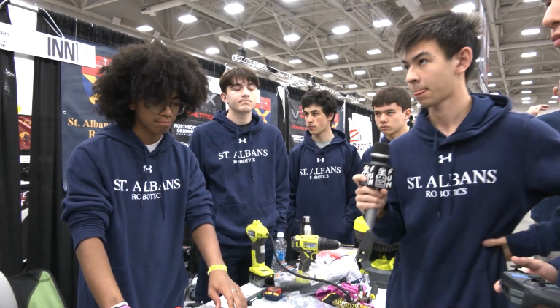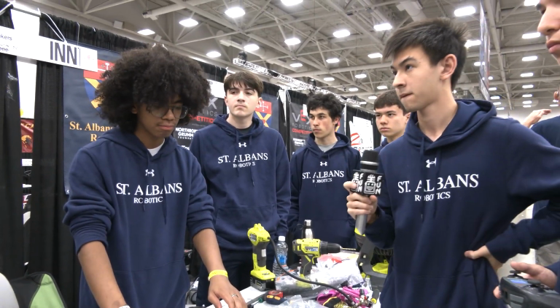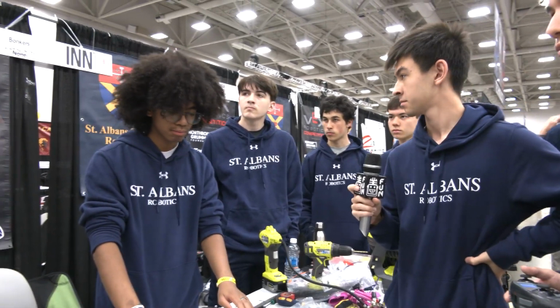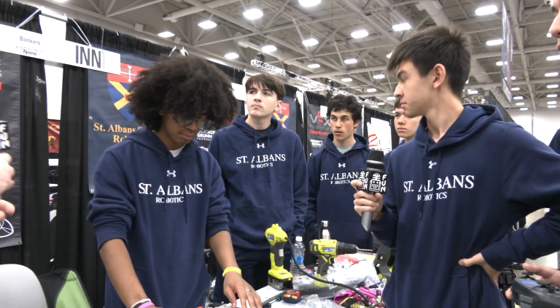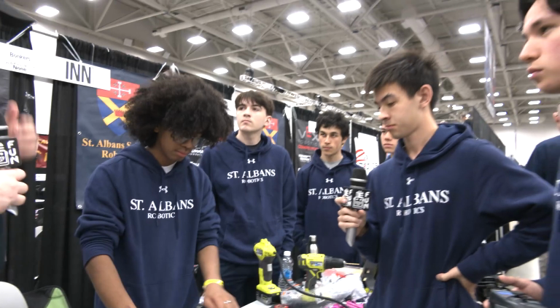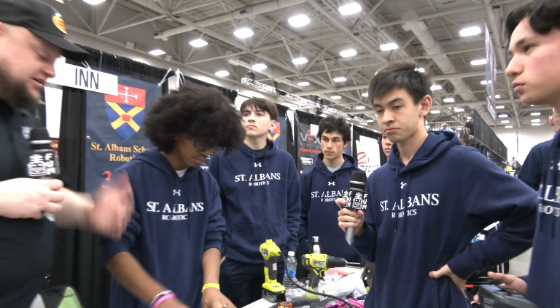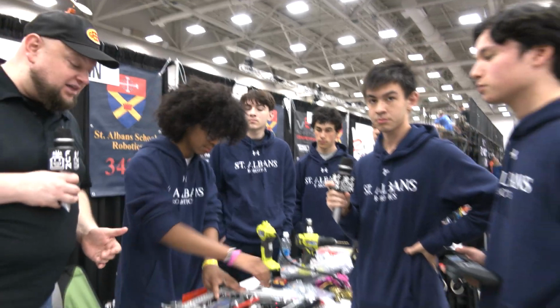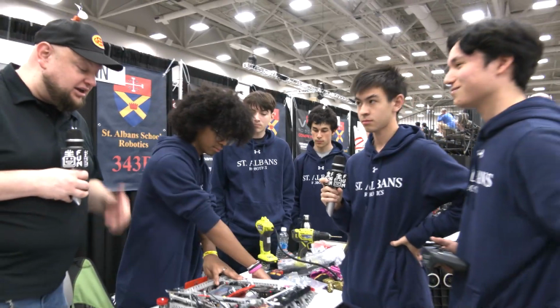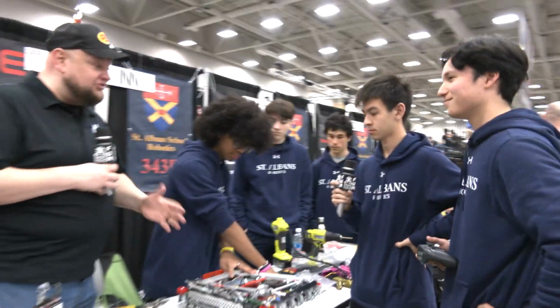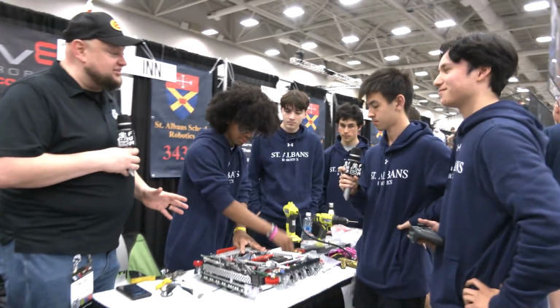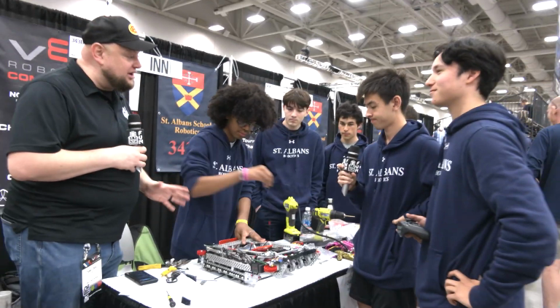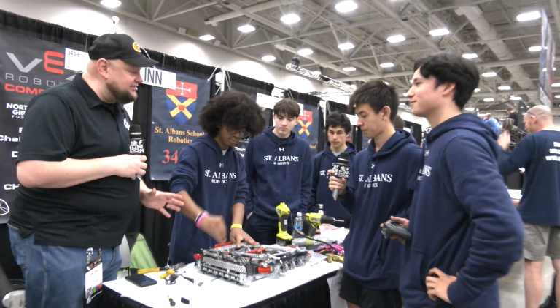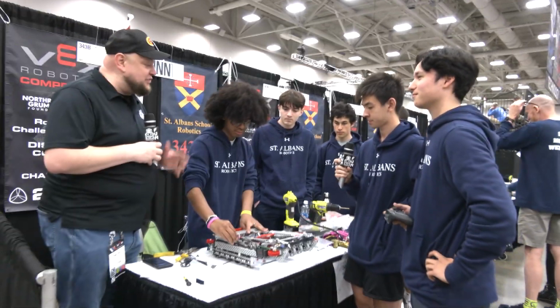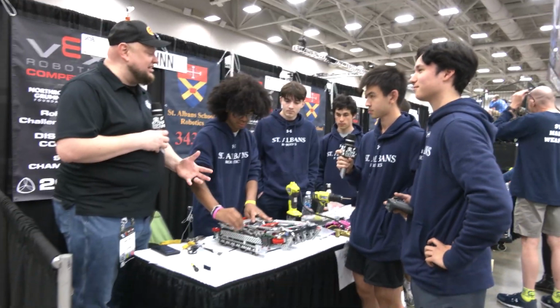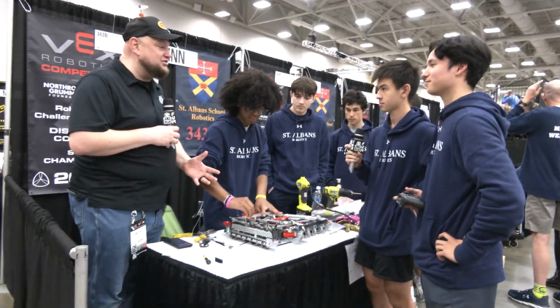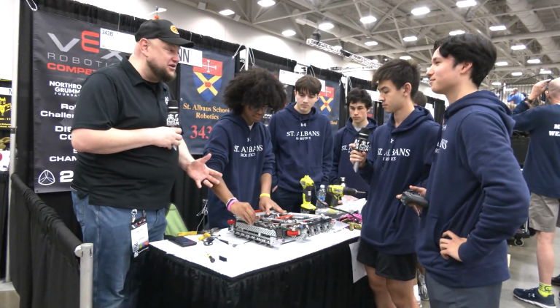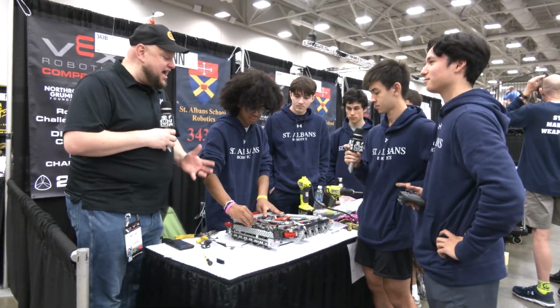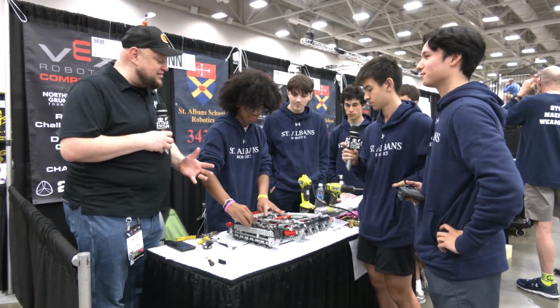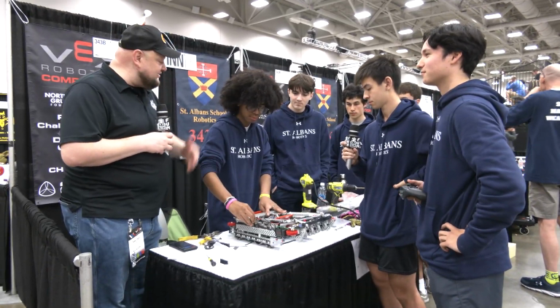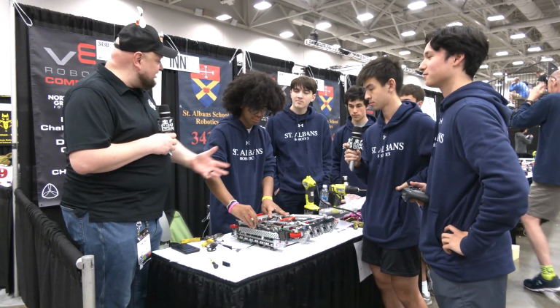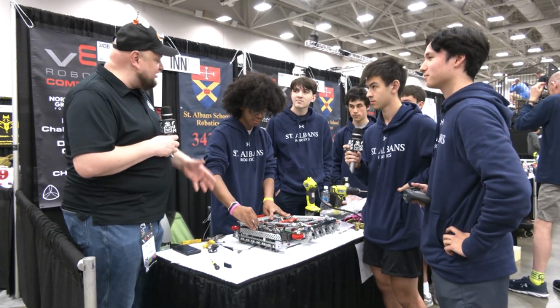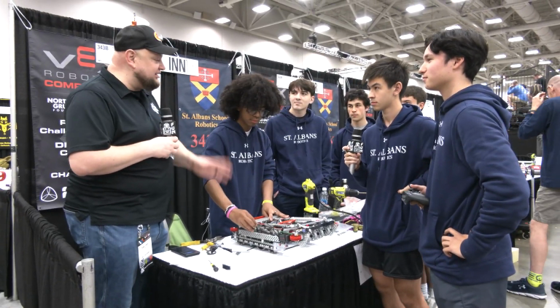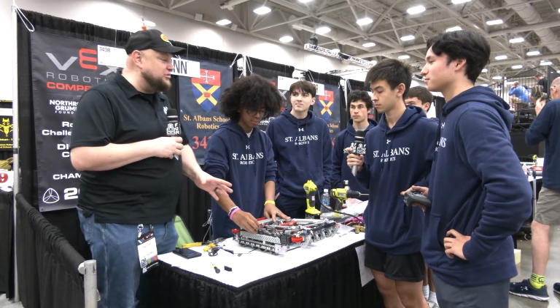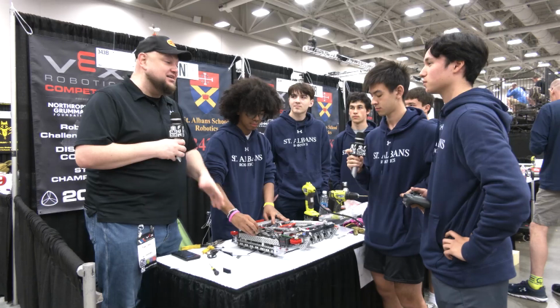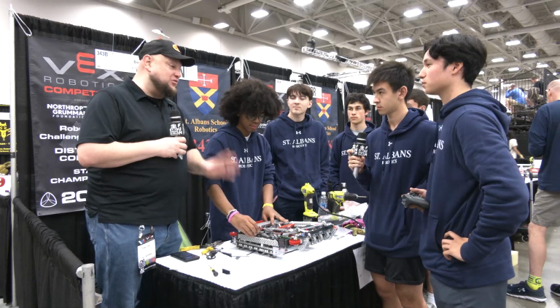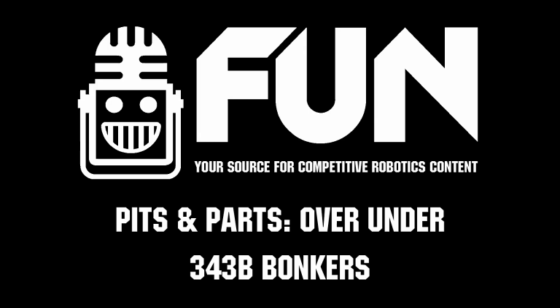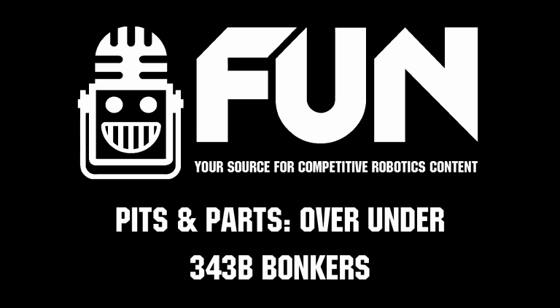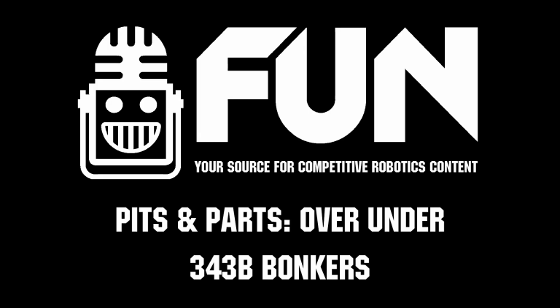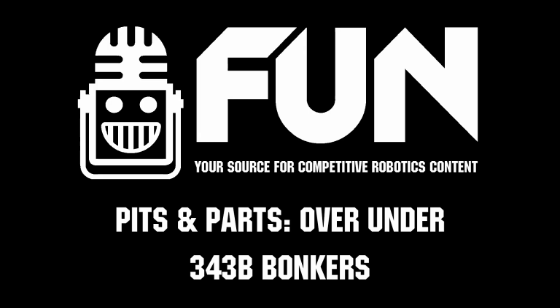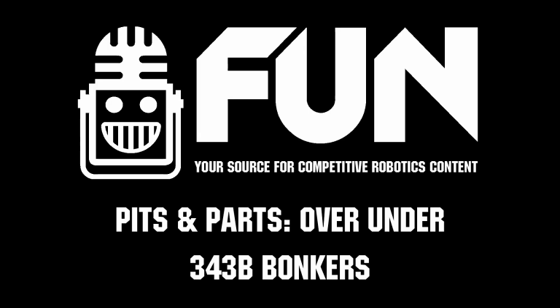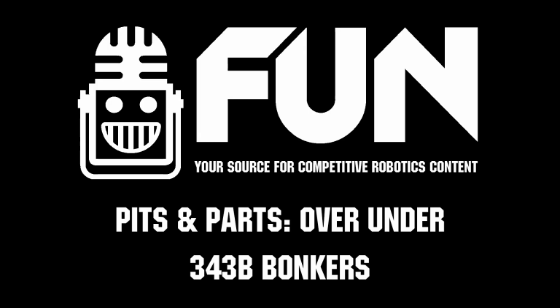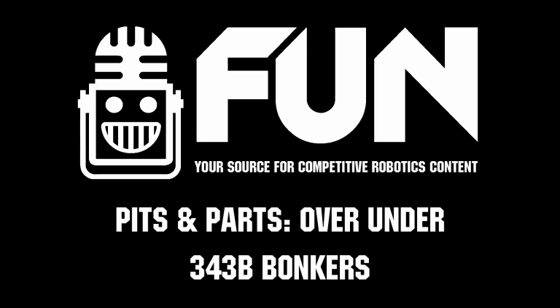Well, phenomenal machine, Bonkers — congratulations on a great season. We can't wait to see how you do here at Vex Royals. Thanks for taking the time to detail more about it. Great stuff that teams can learn from. We can't wait to see how you do. Thanks a lot.